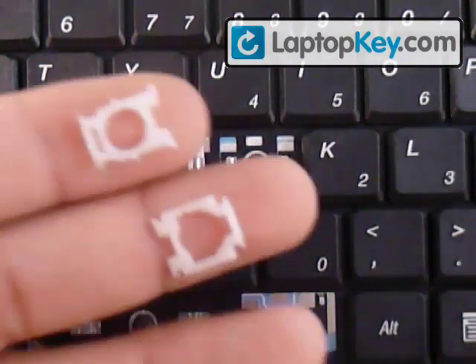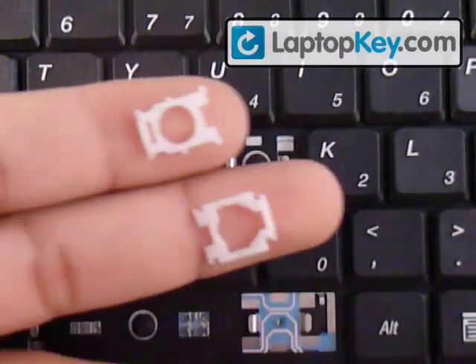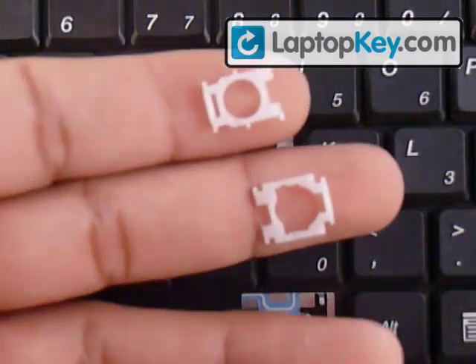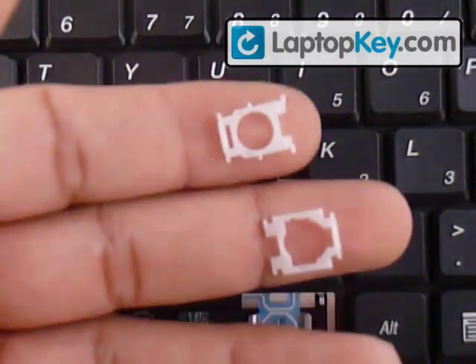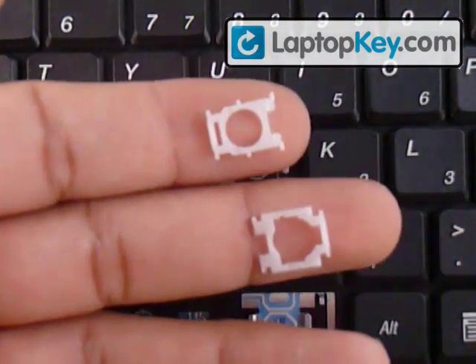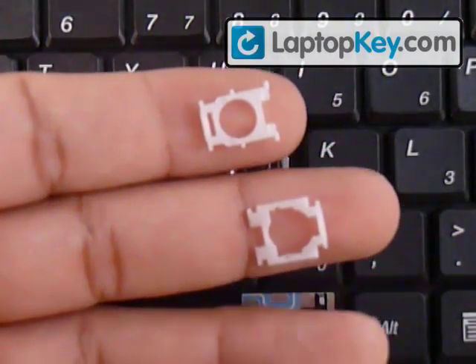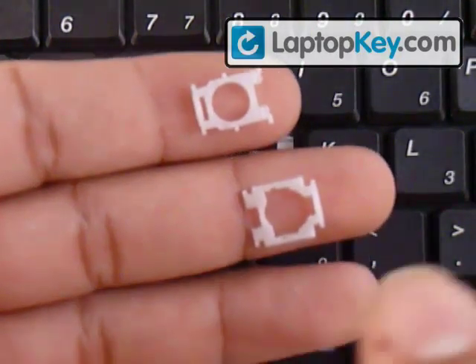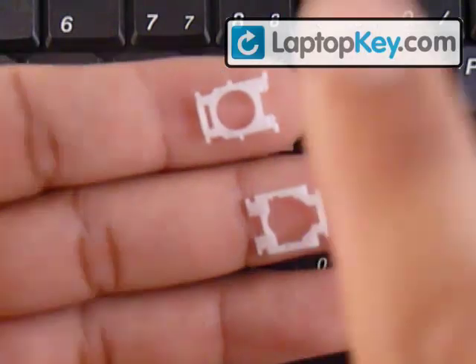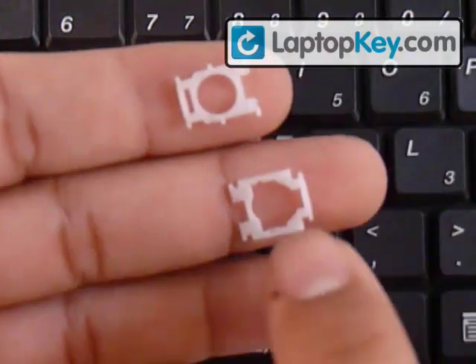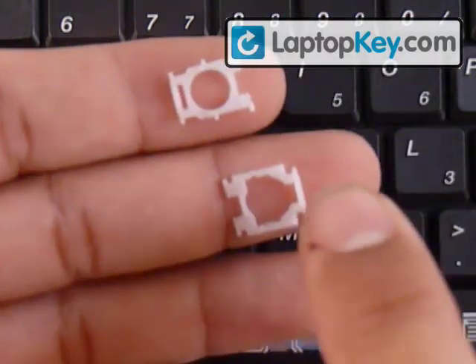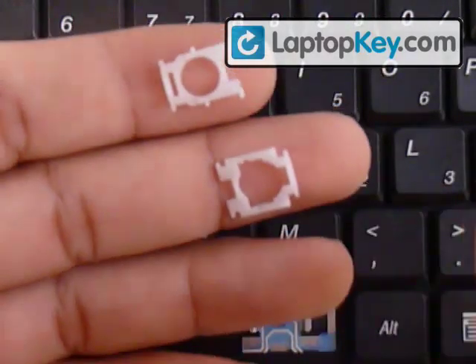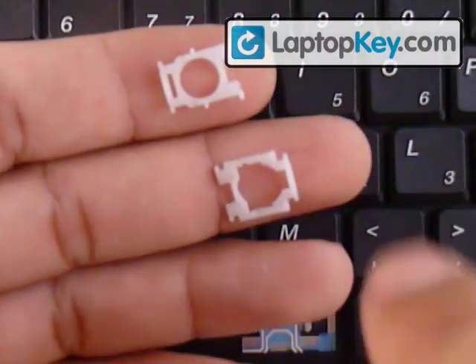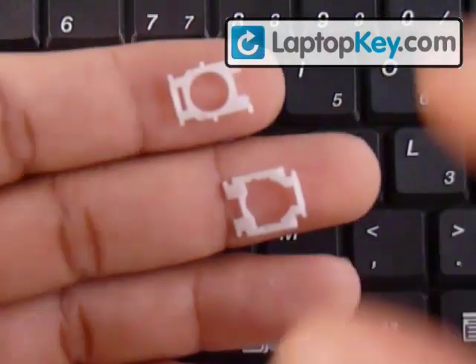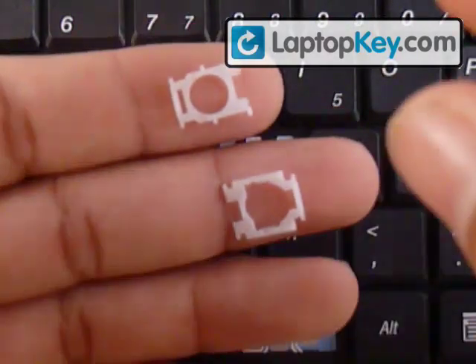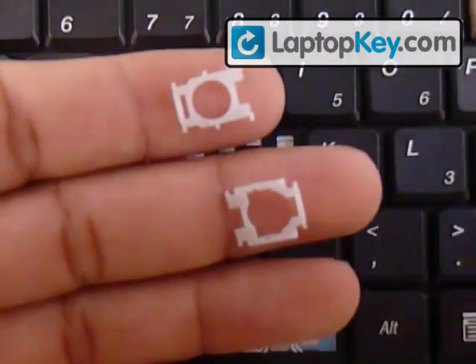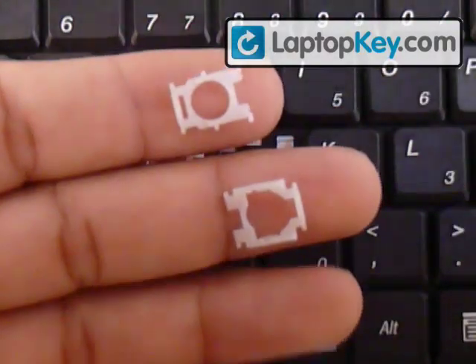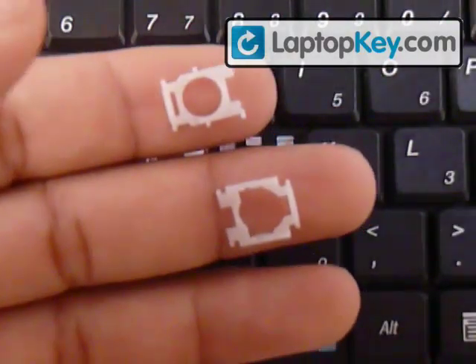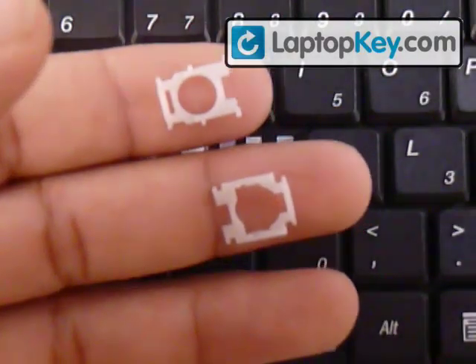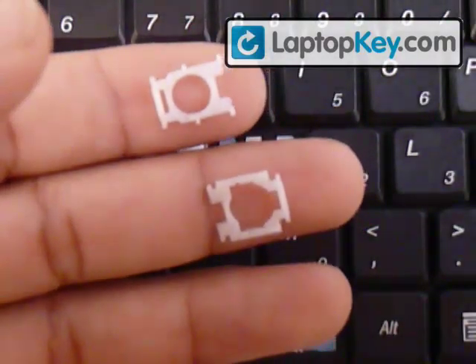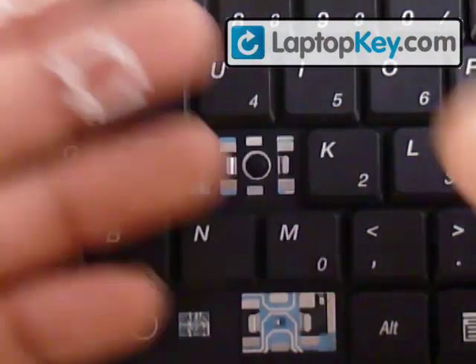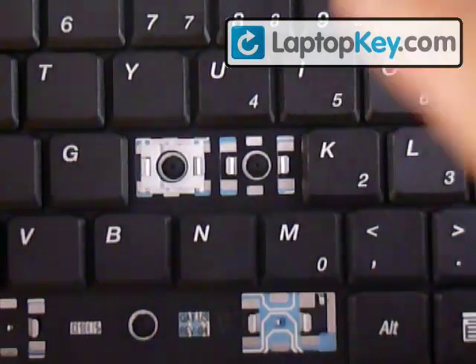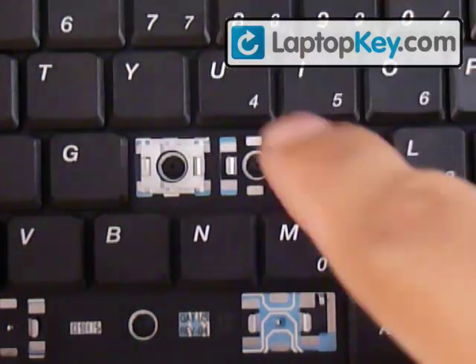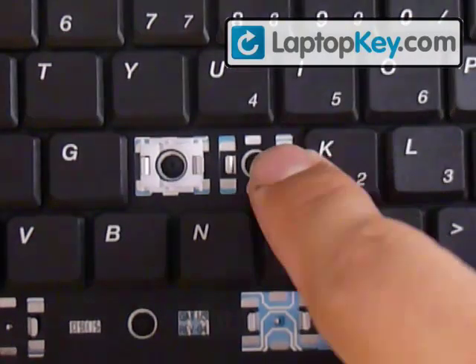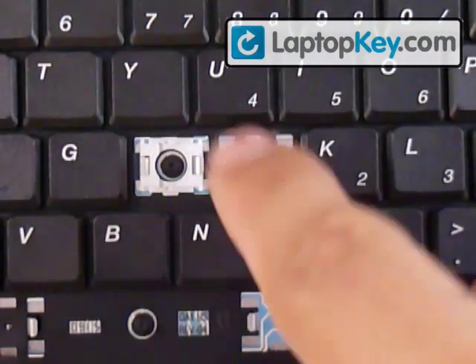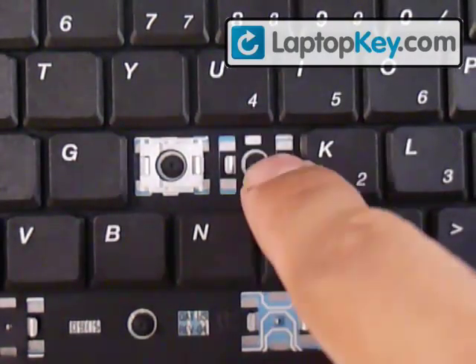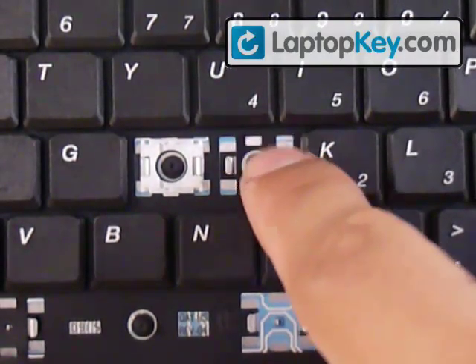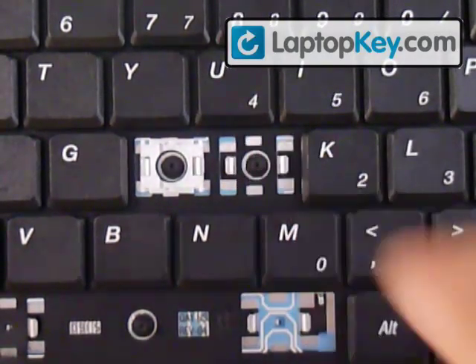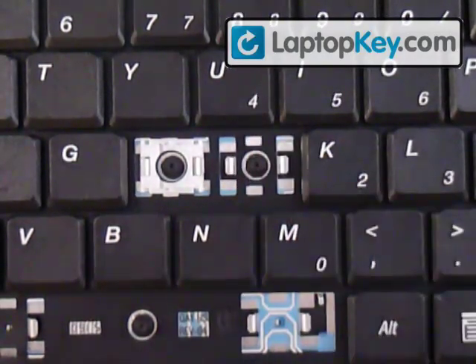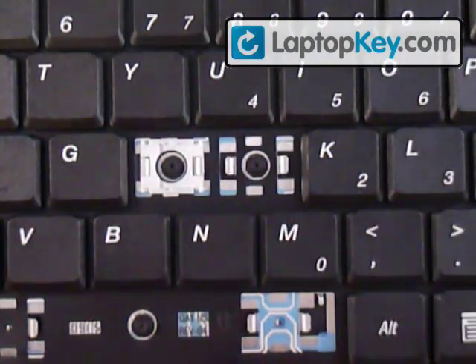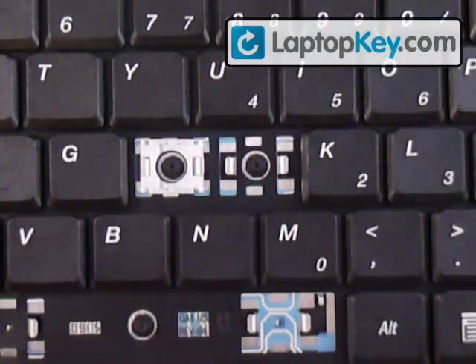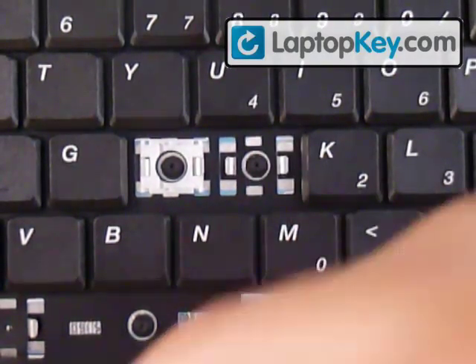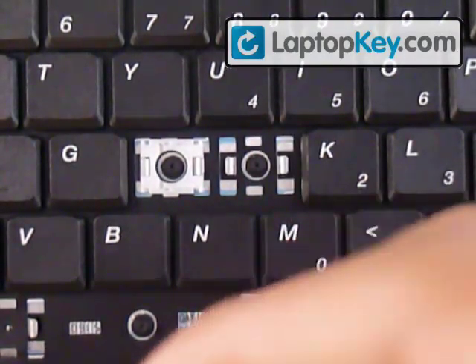Right now we're going to determine the position for the hinges, then we're going to click them together to make one piece, then we're going to actually insert the hinges on the keyboard.